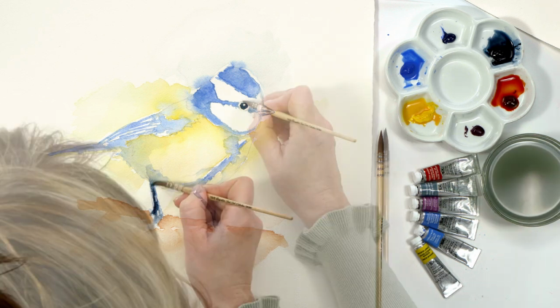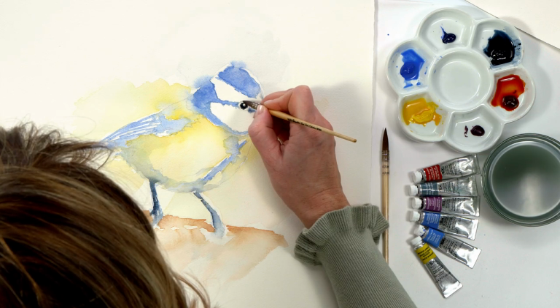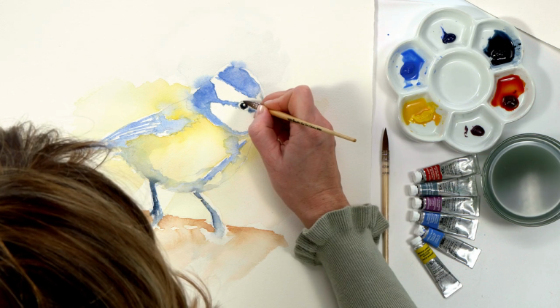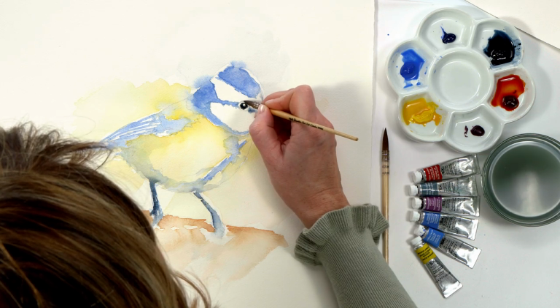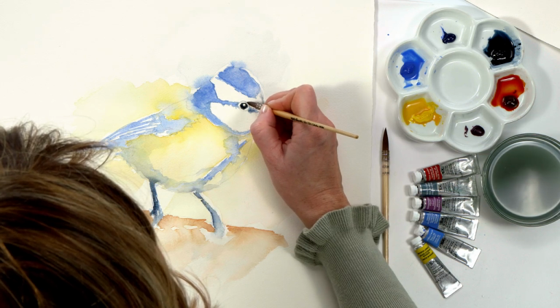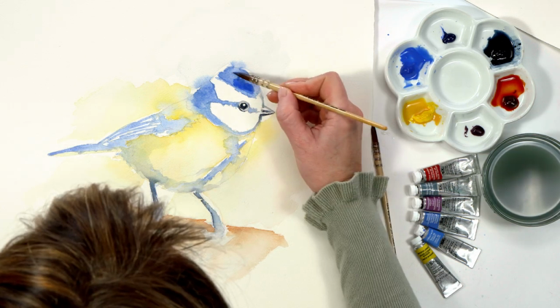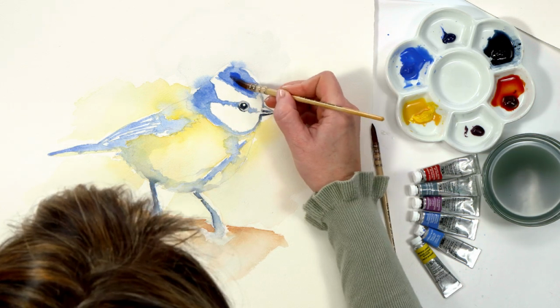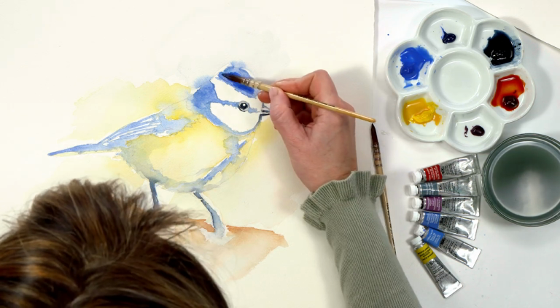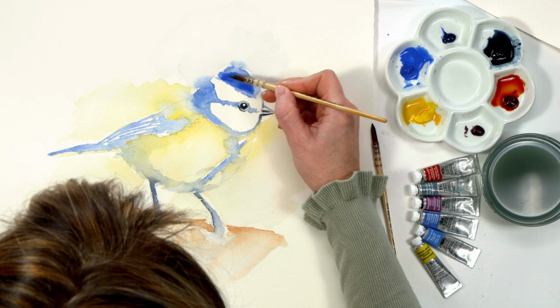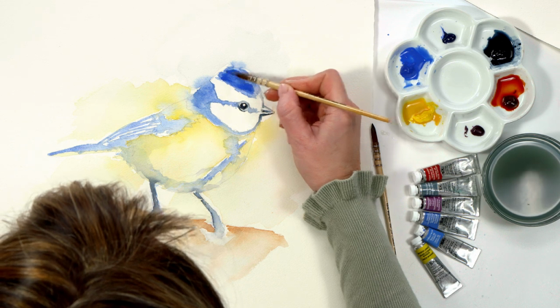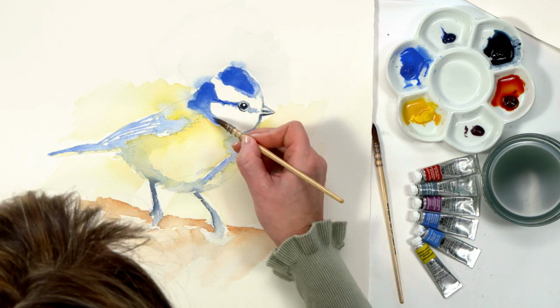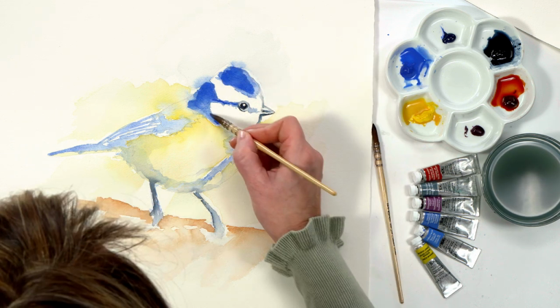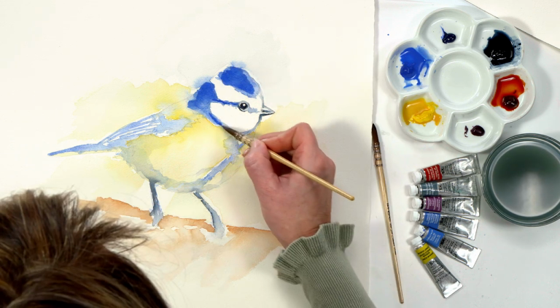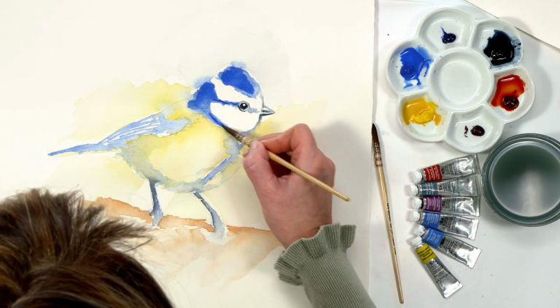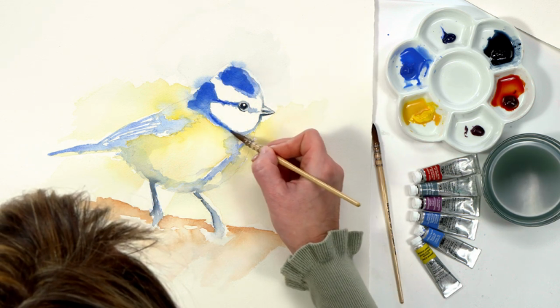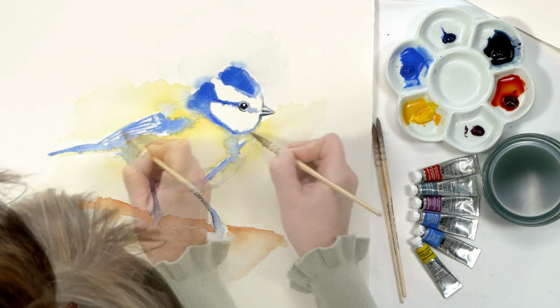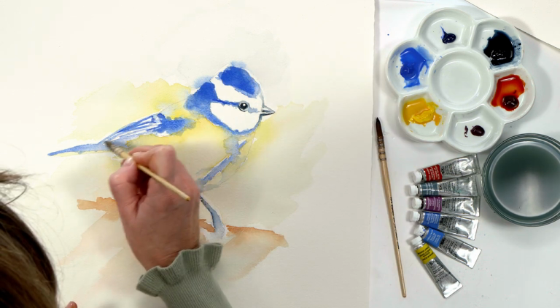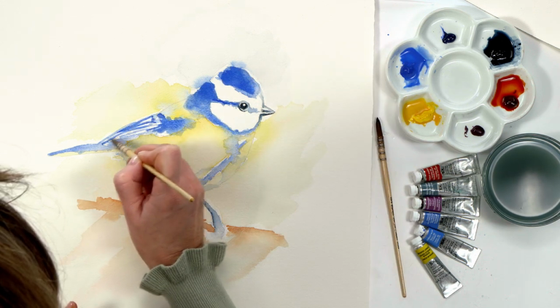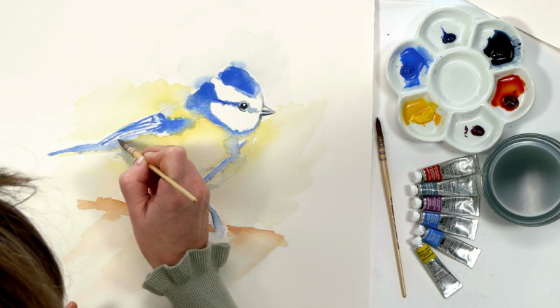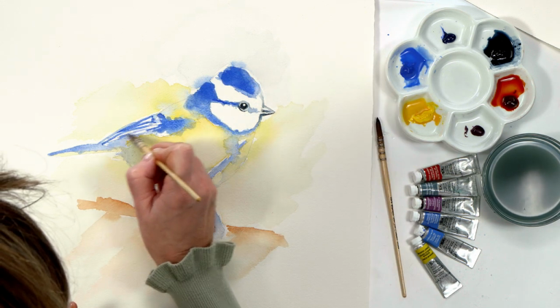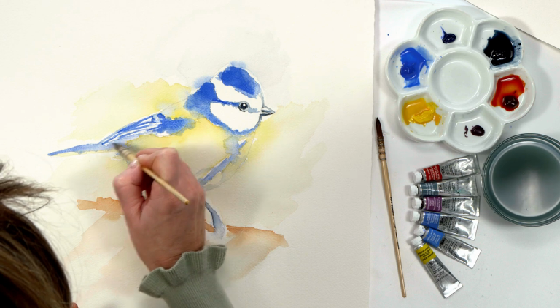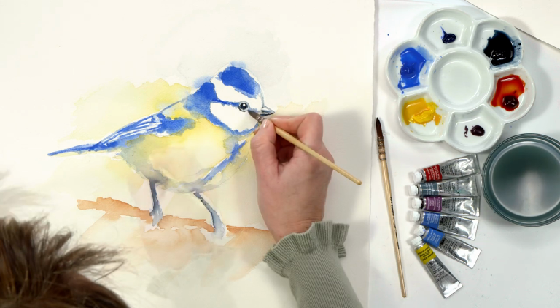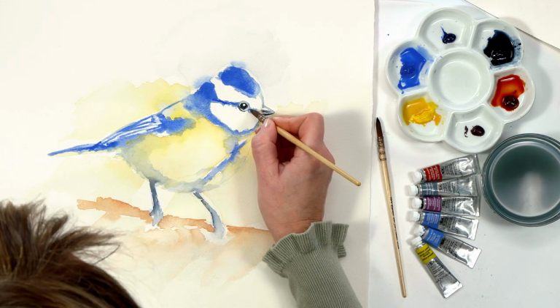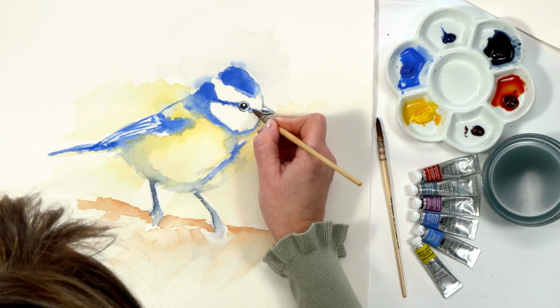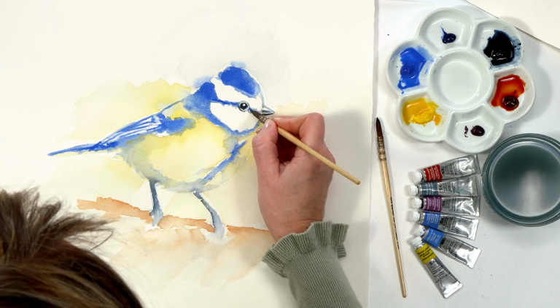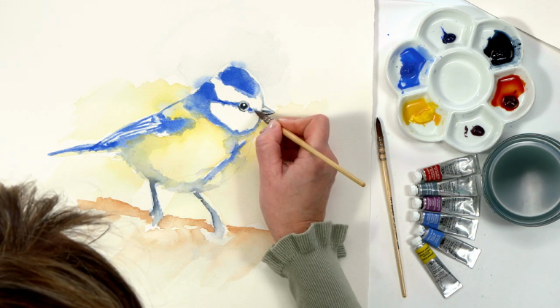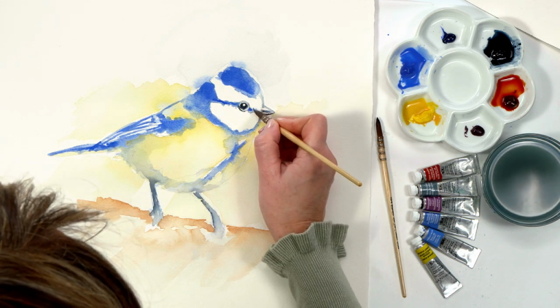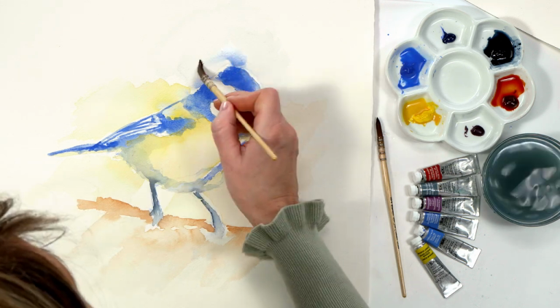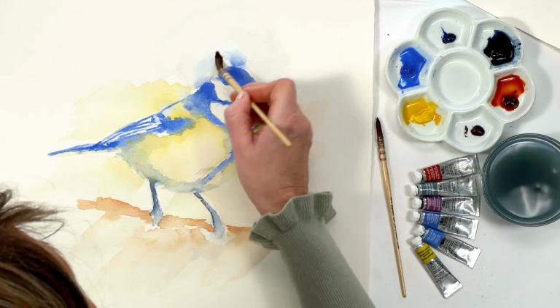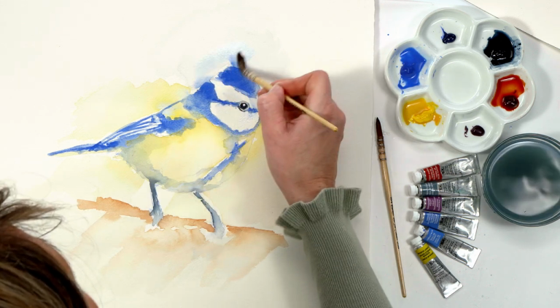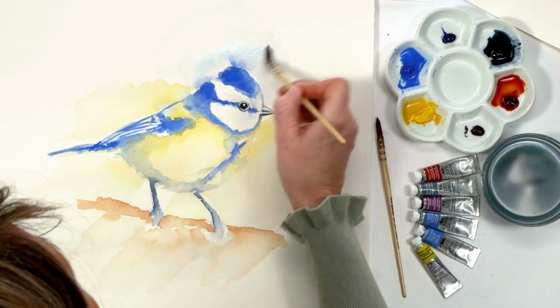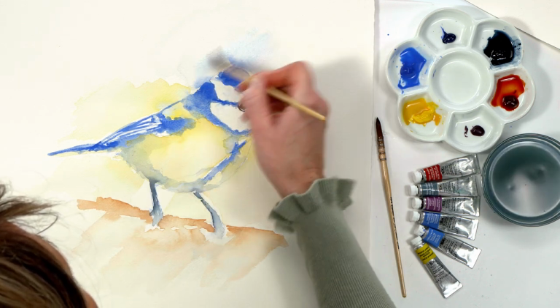I let those dry and then with a slightly thicker but still watery consistency I built up the blue colour areas, working into the background. Working in these watery layers was the key to keeping the colours looking really vibrant.